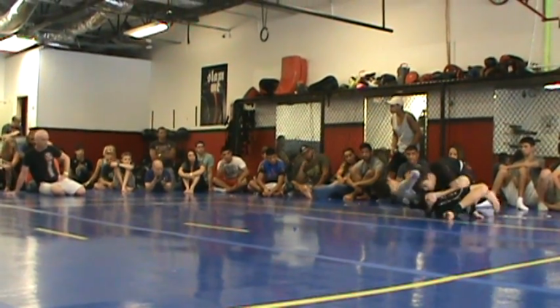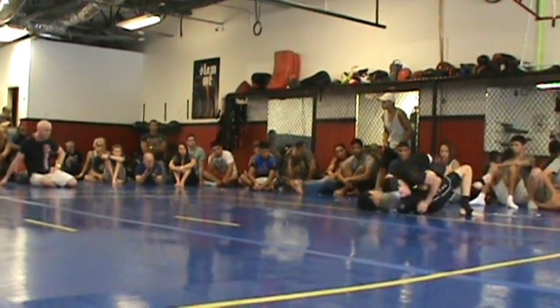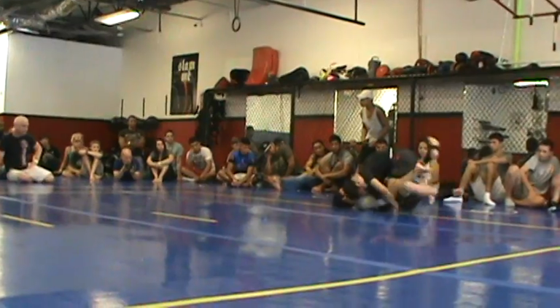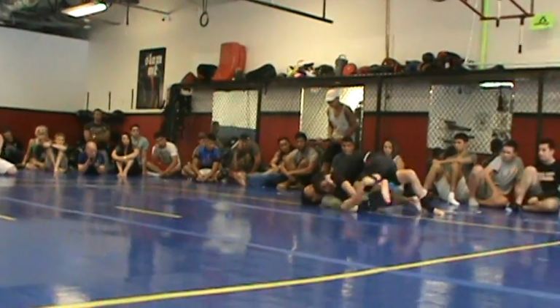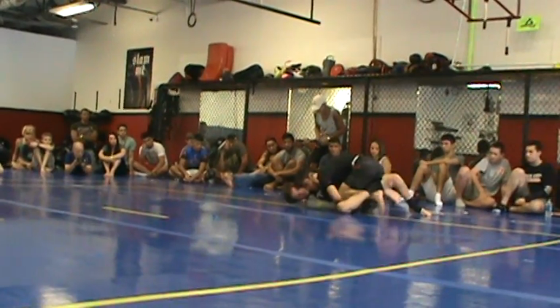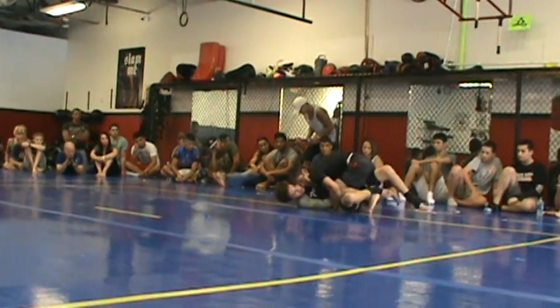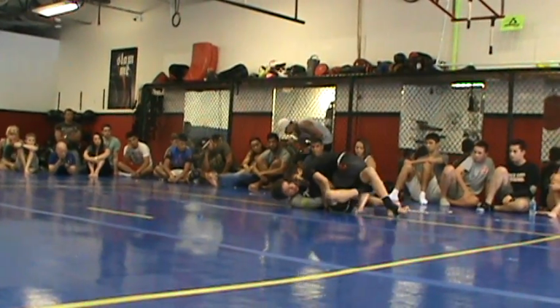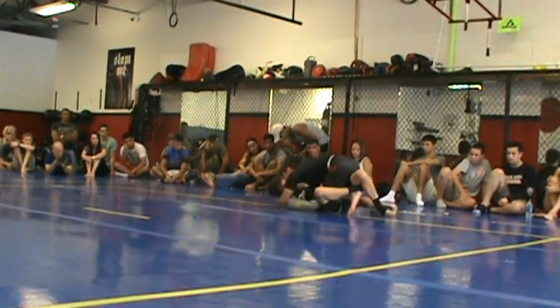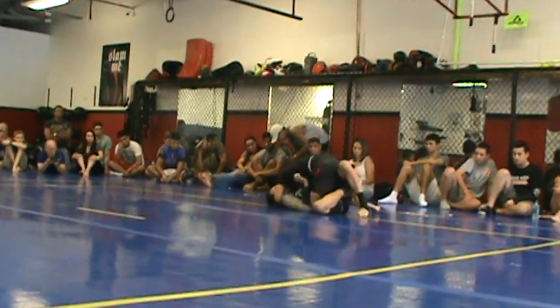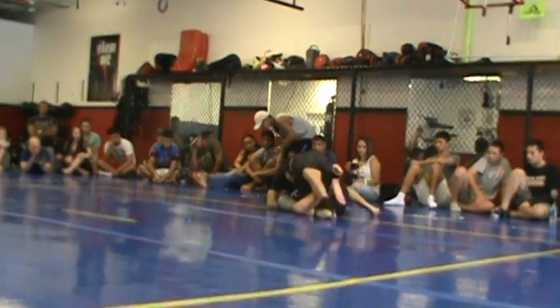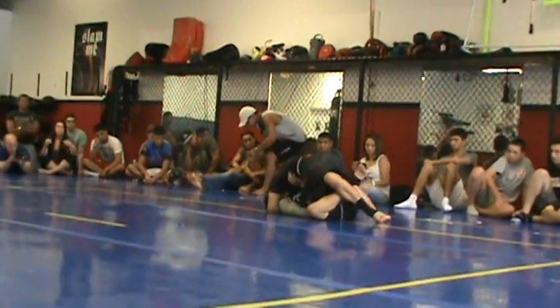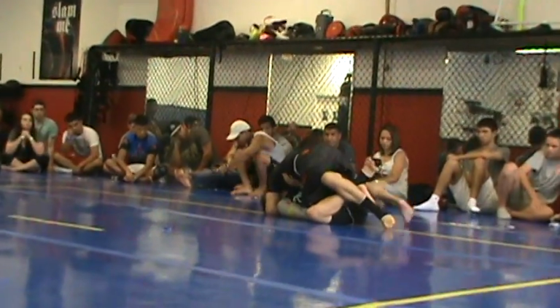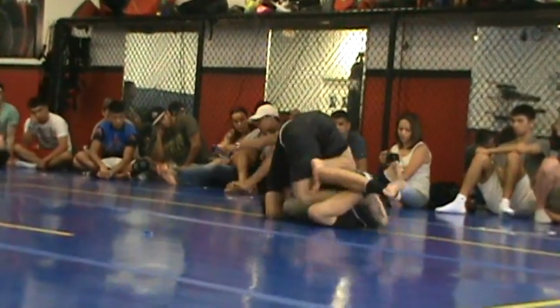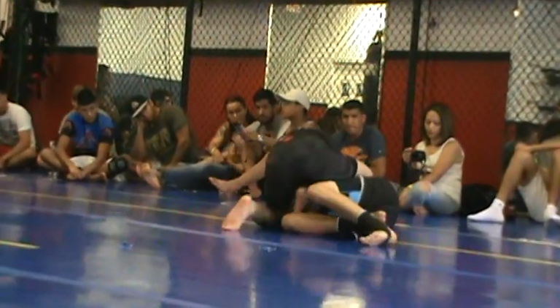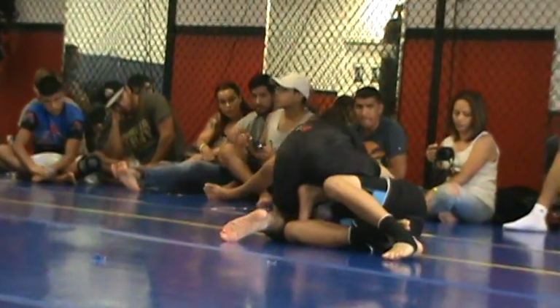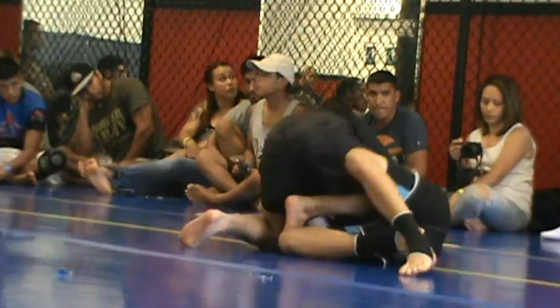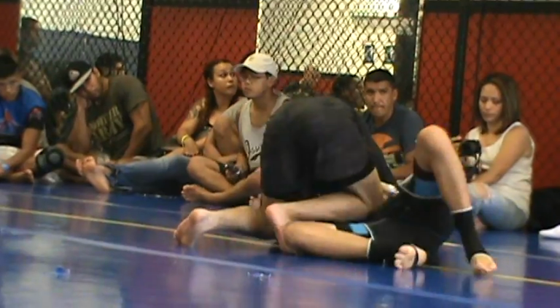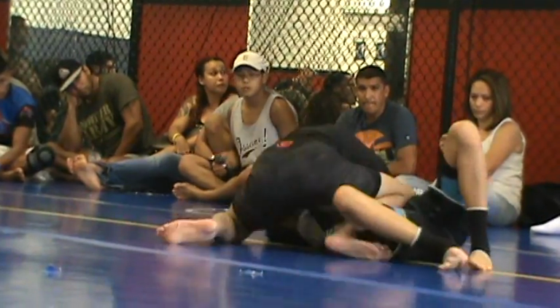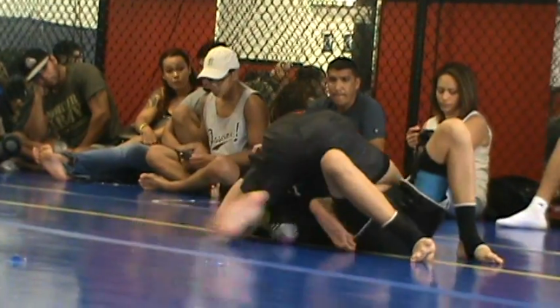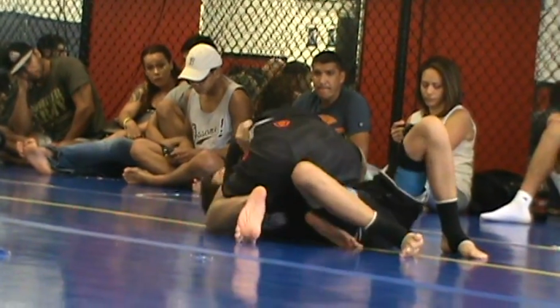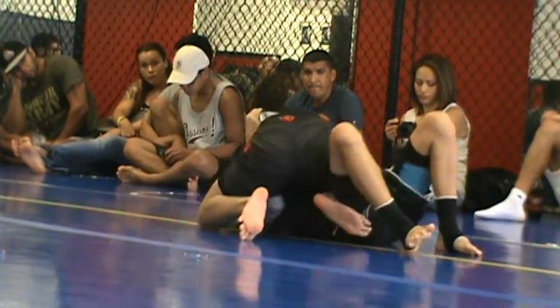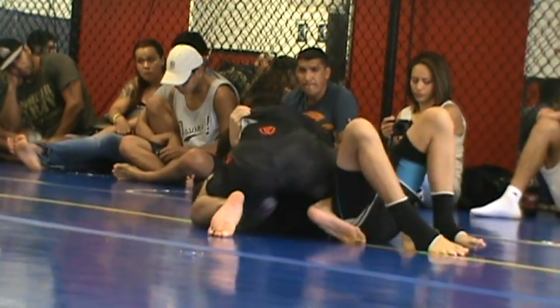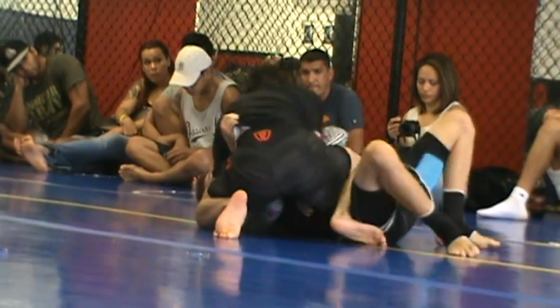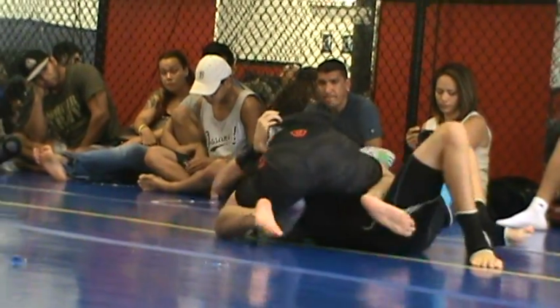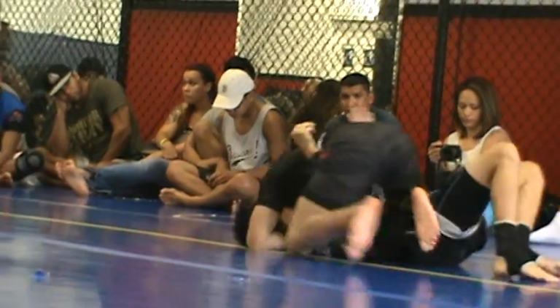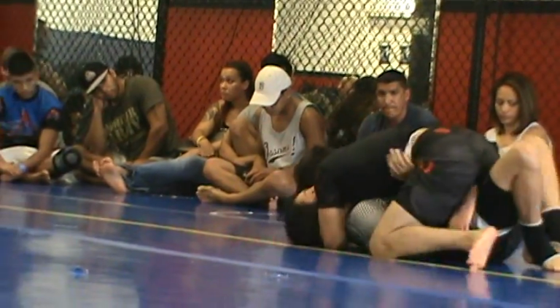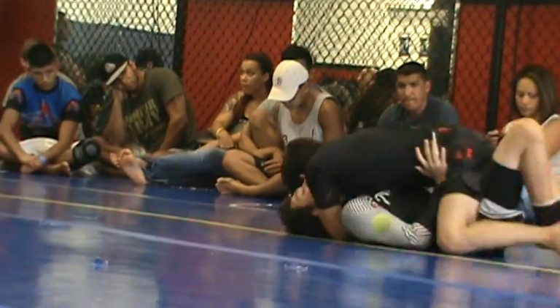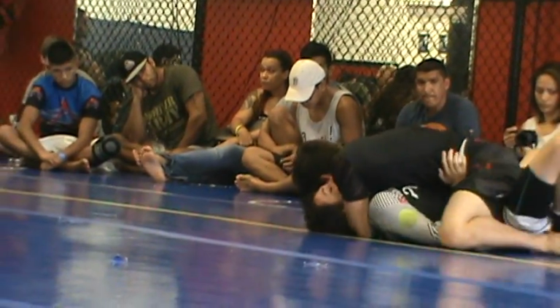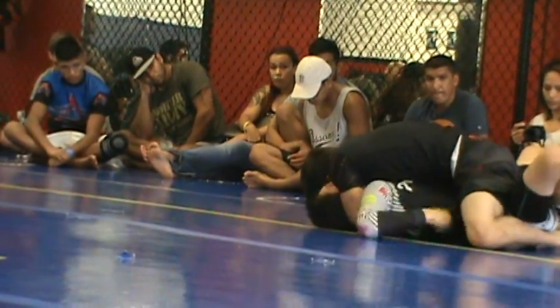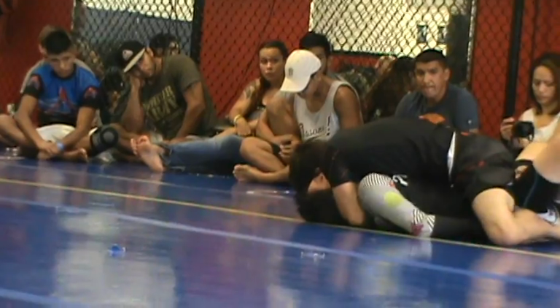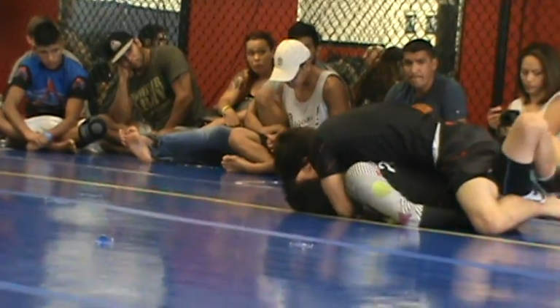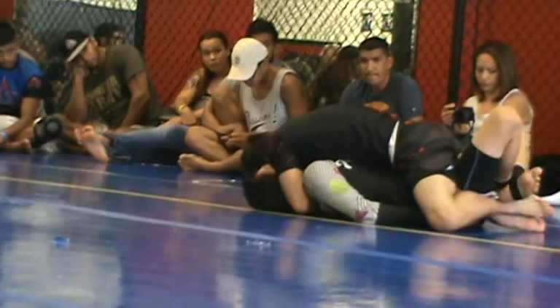Cut over the top of that knee. Nice. Very good. Good pressure here. Stay calm. That arm, Jacob. Got it on the hook. Make sure that you're on the hook.